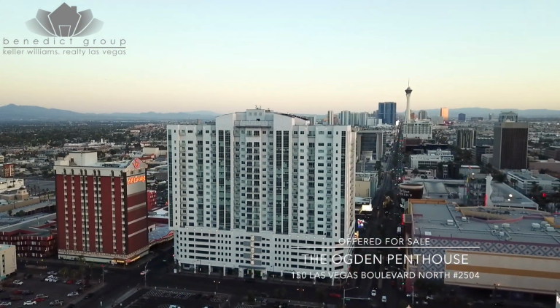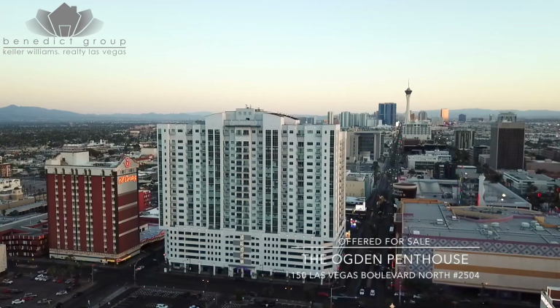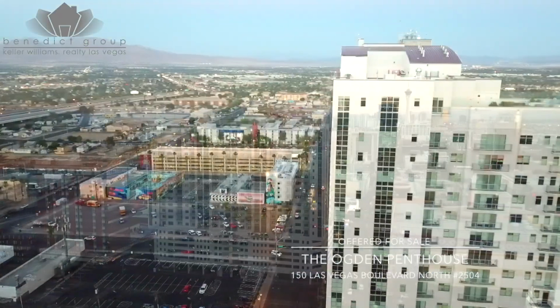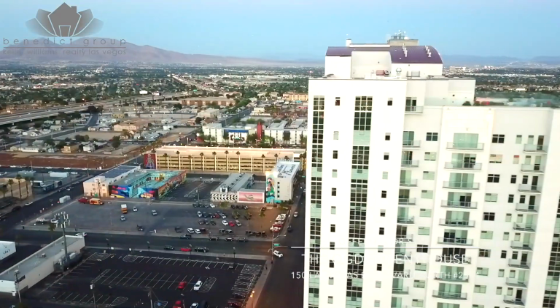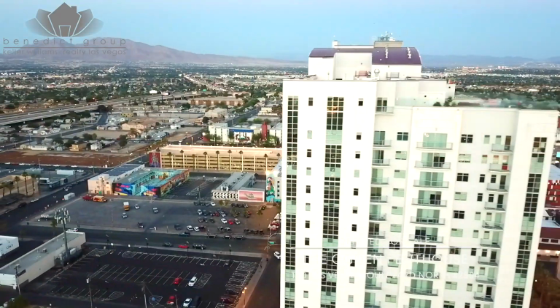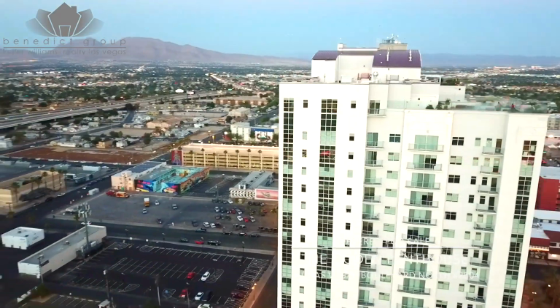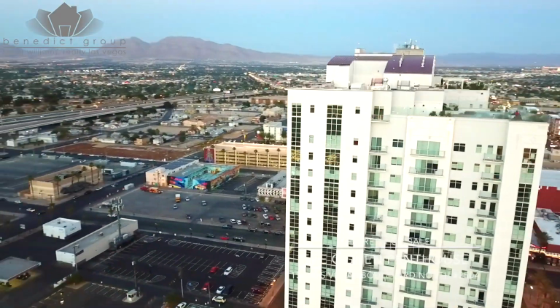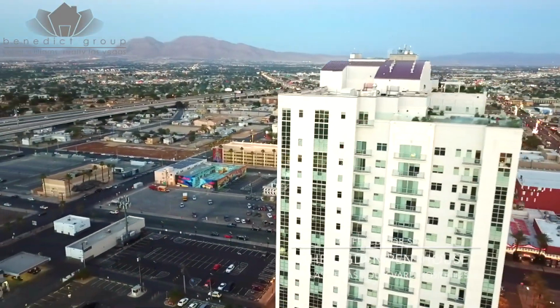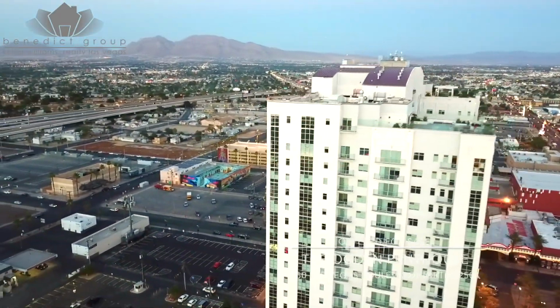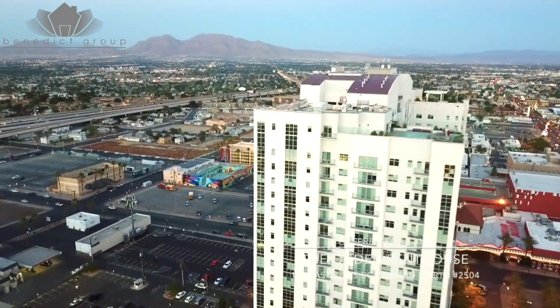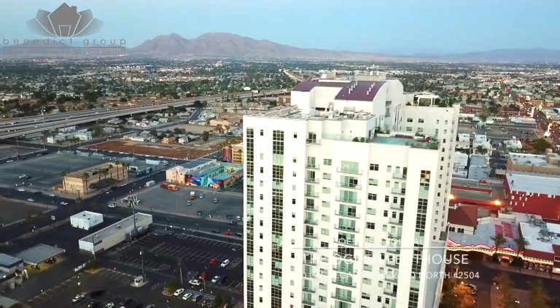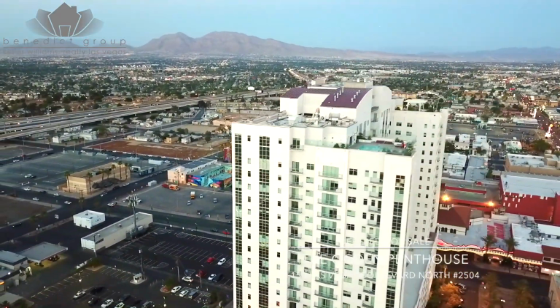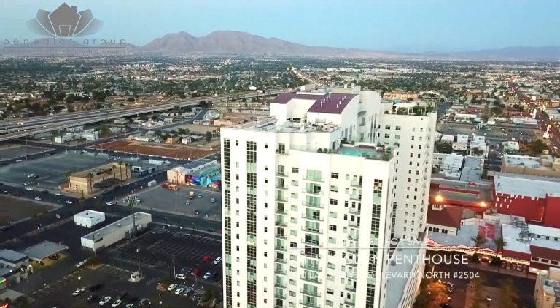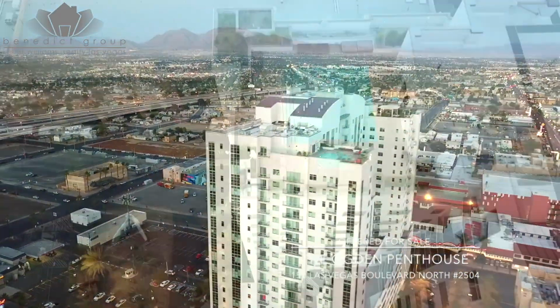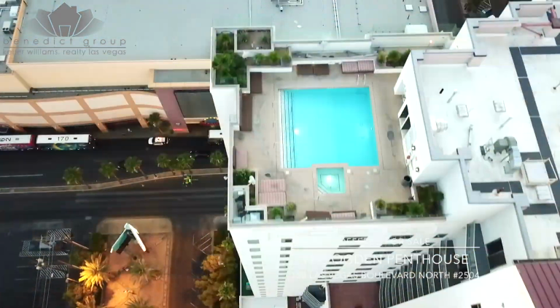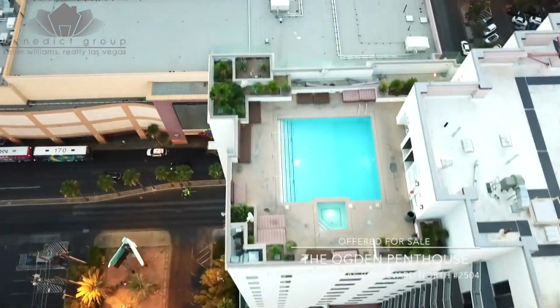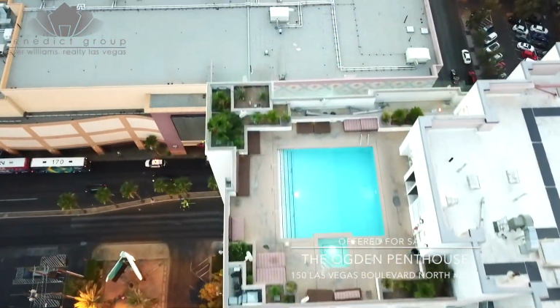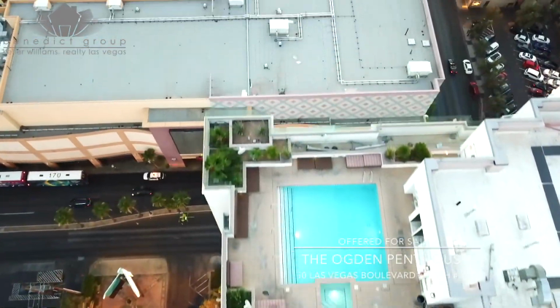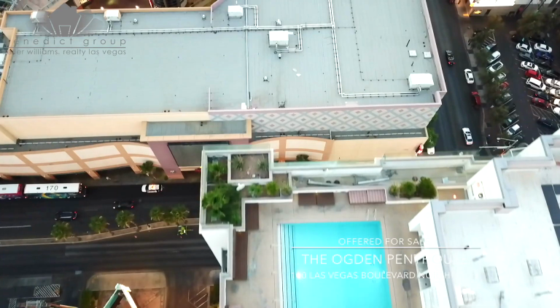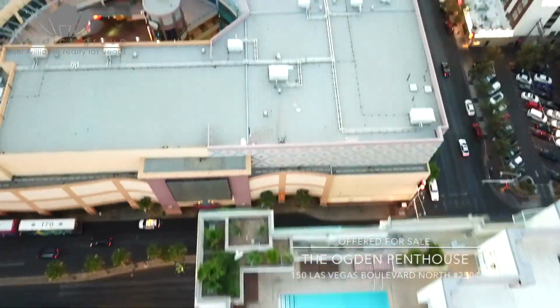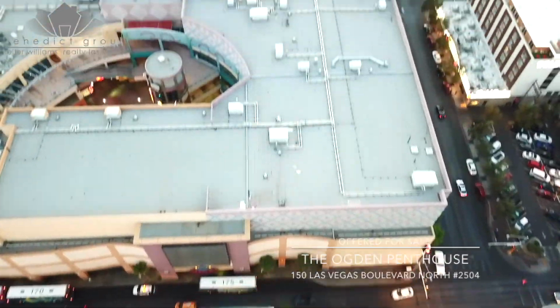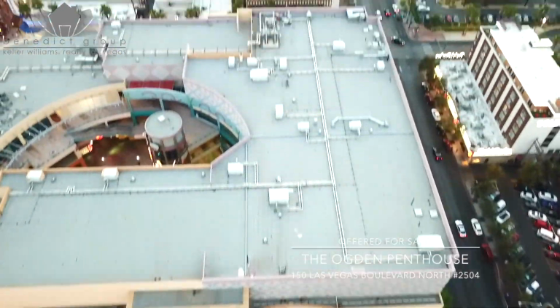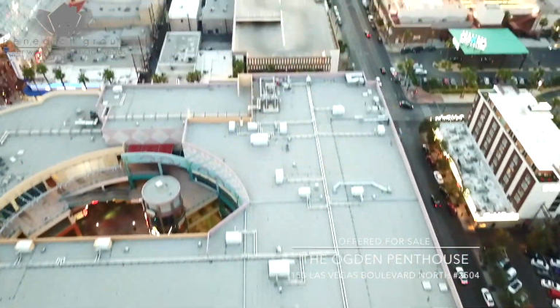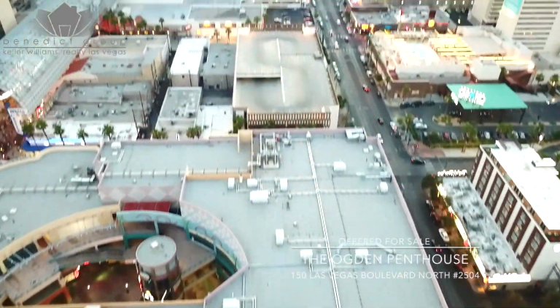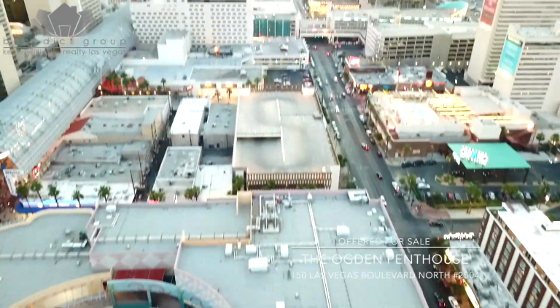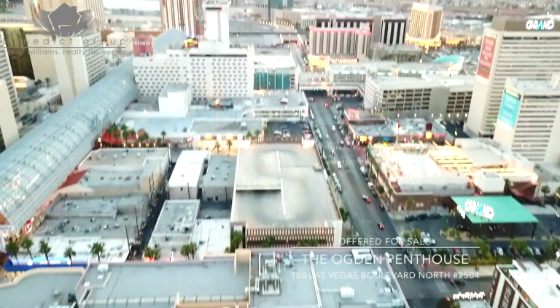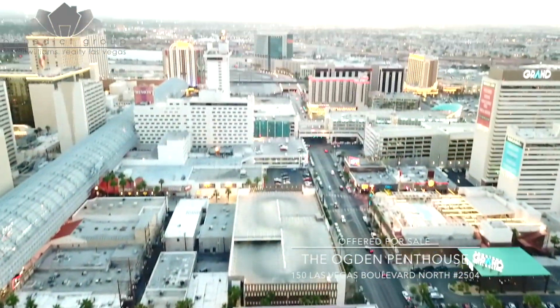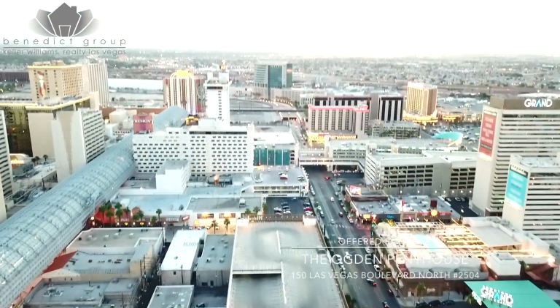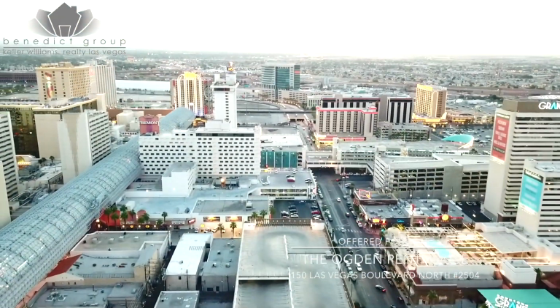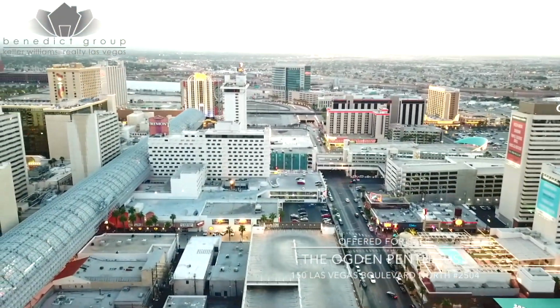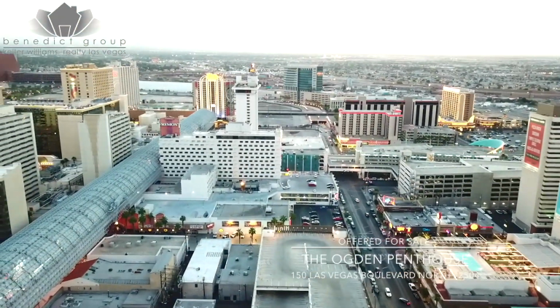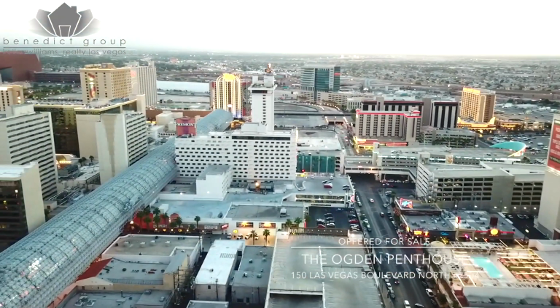Unit 2504 is at the top northwest corner of the building, affording panoramic views of Fremont Street, downtown, and the Las Vegas Valley.